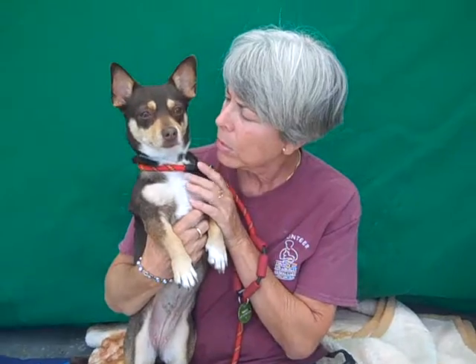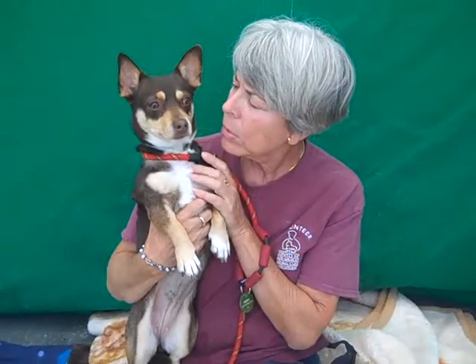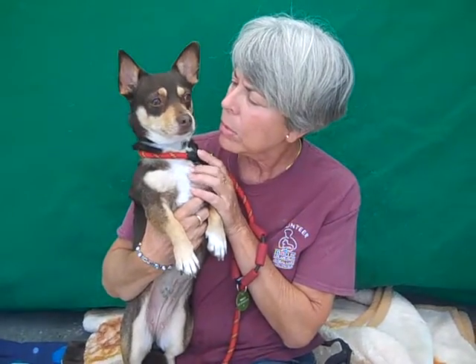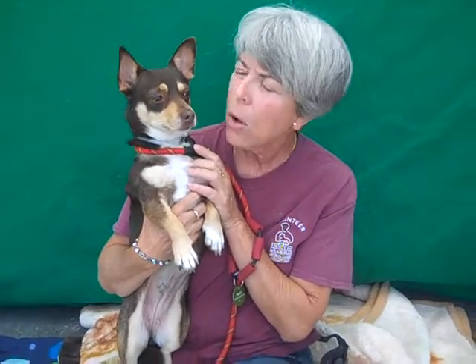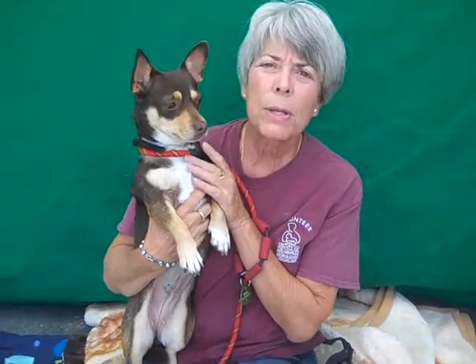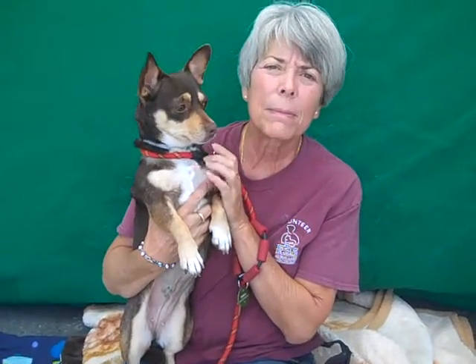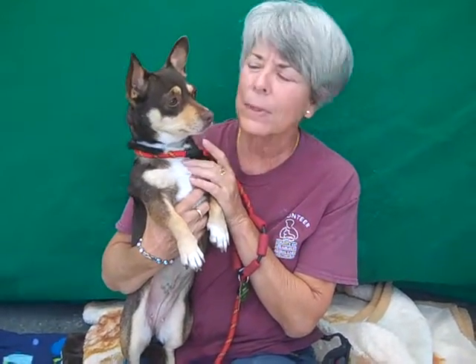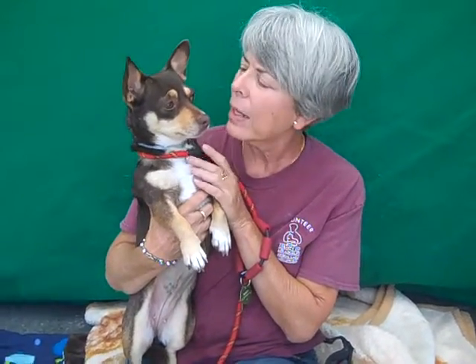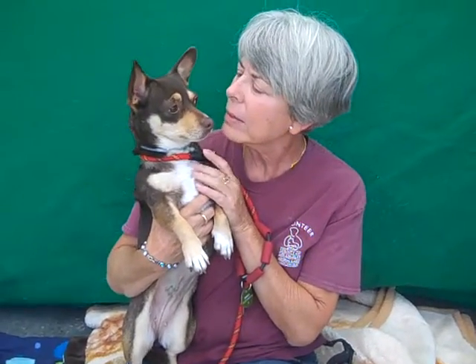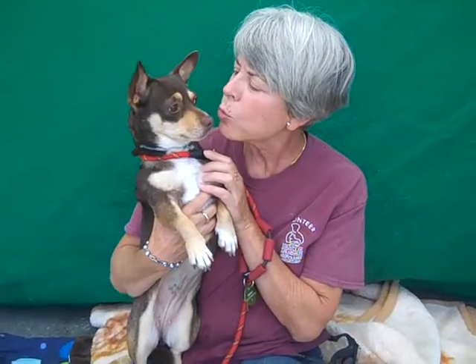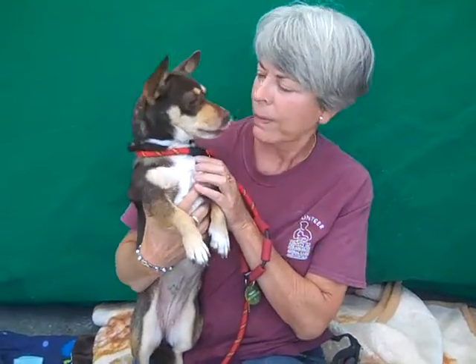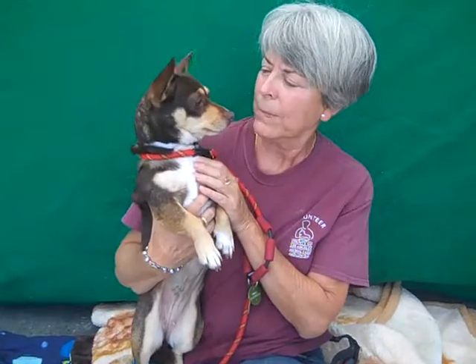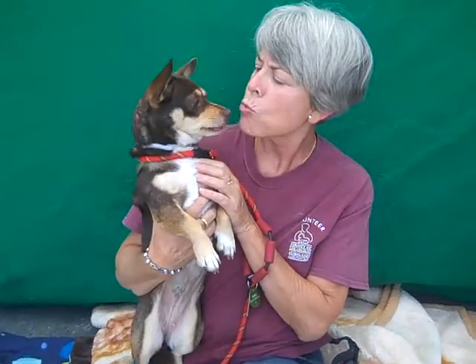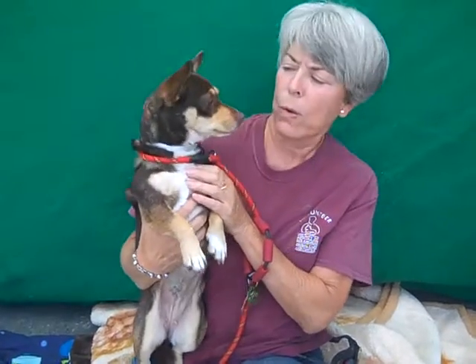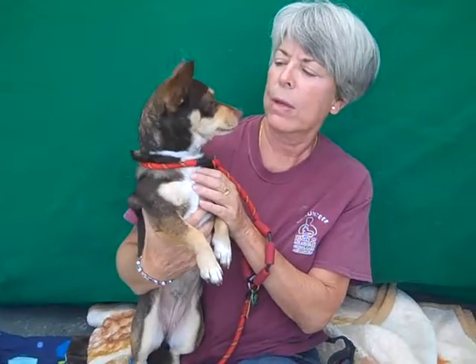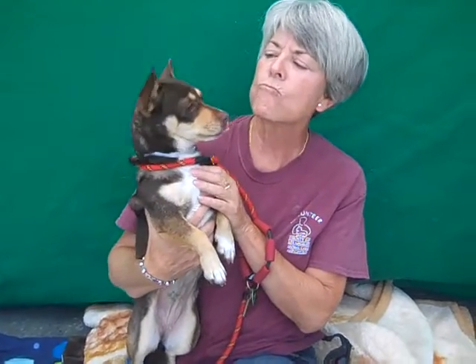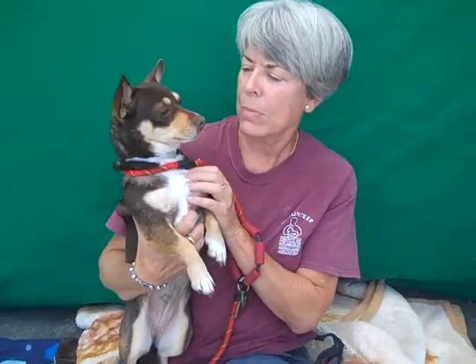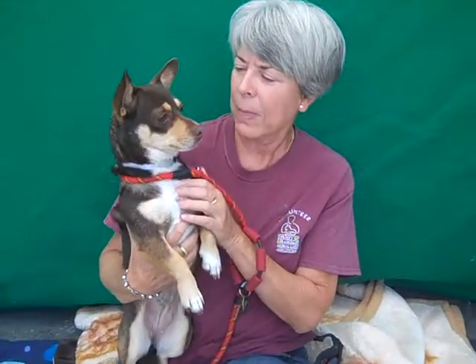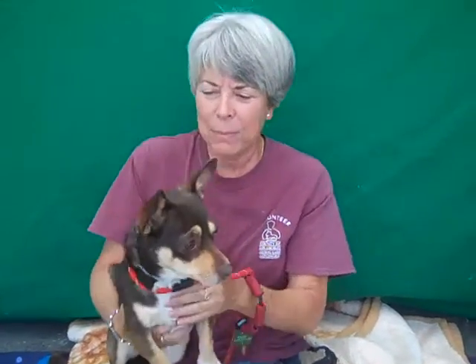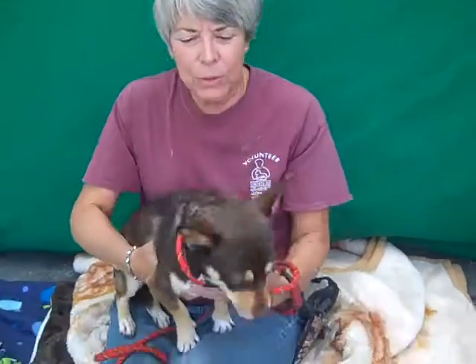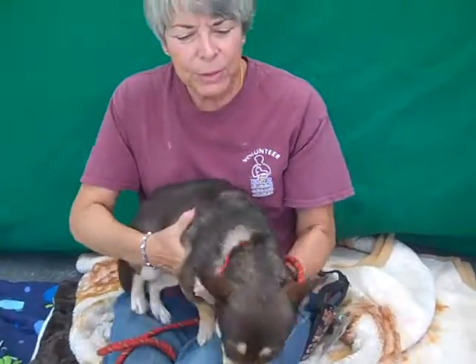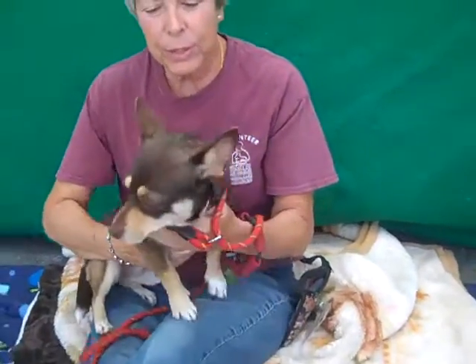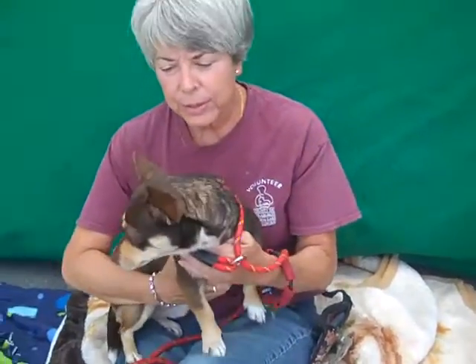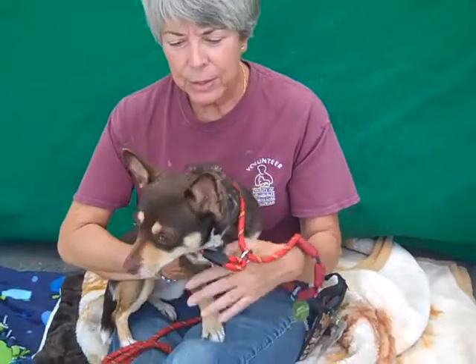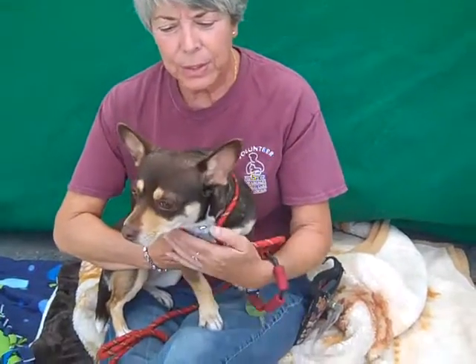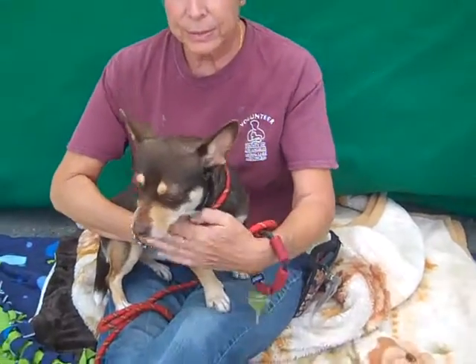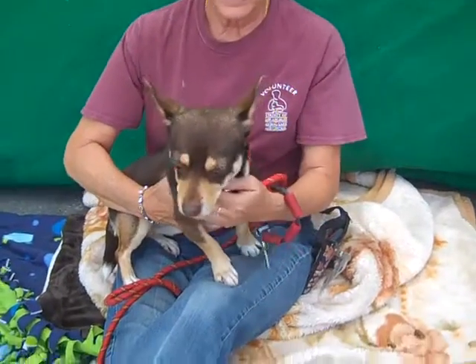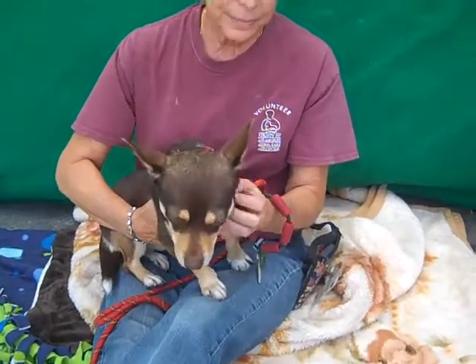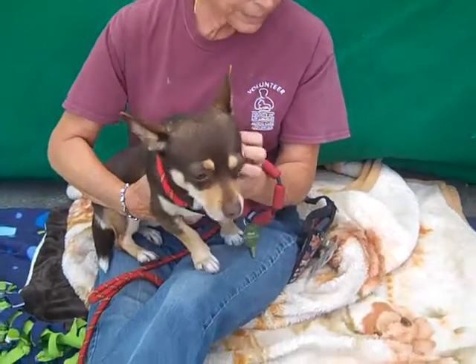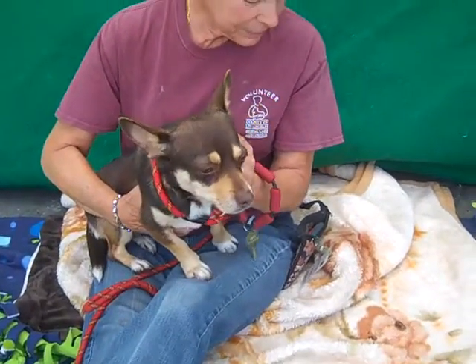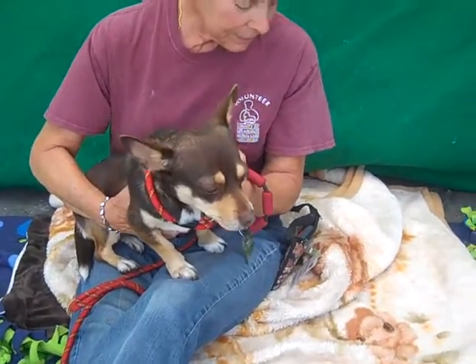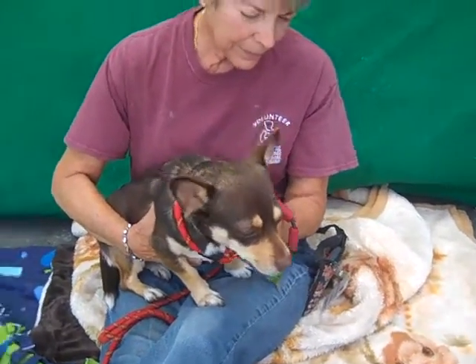Oh boy, you're a cutie. This is Chica. Chica's ID number at the Baldwin Park Shelter is A4959553 and she is a little female brown and tan doxy-corgi mix, one of those low-to-the-ground gals.